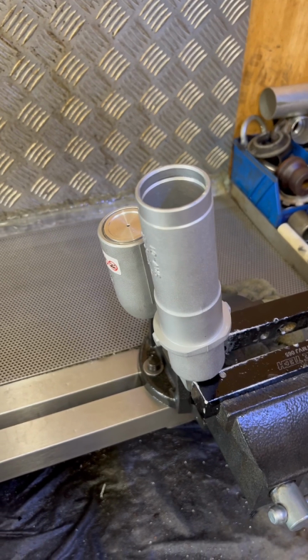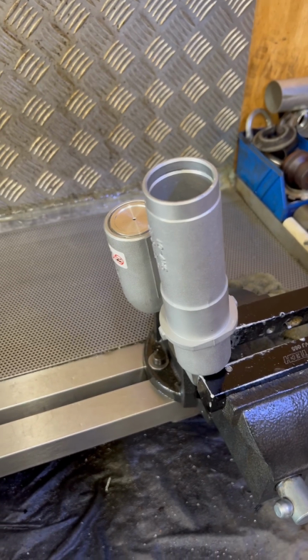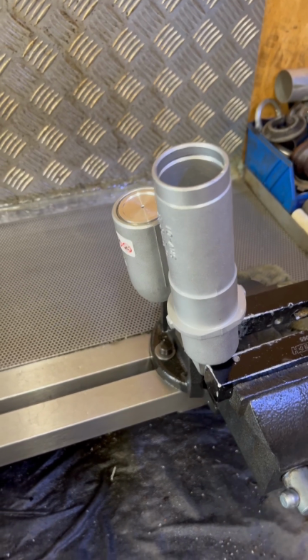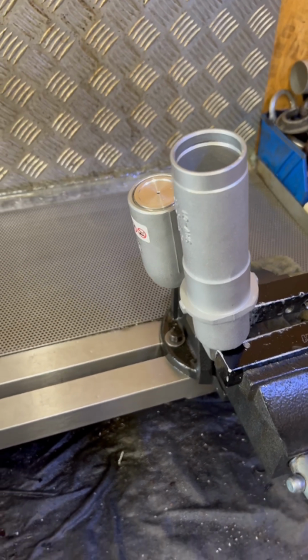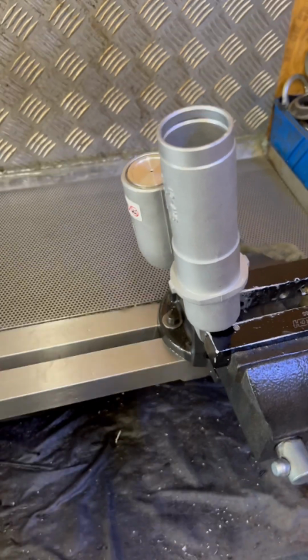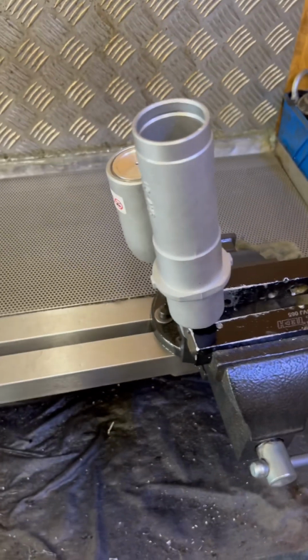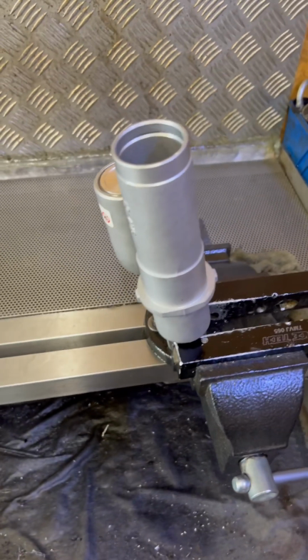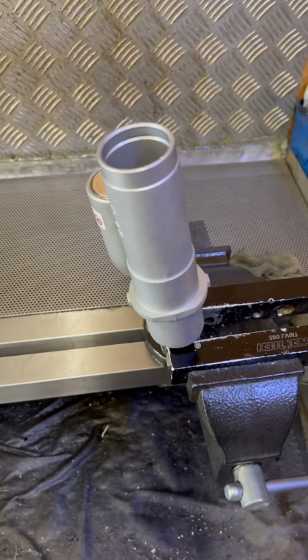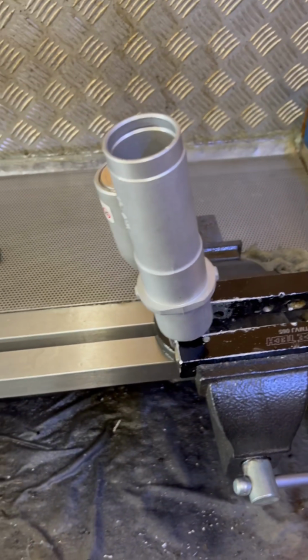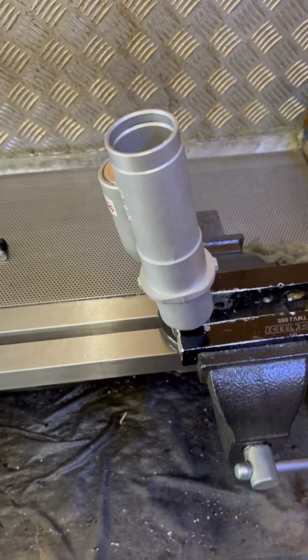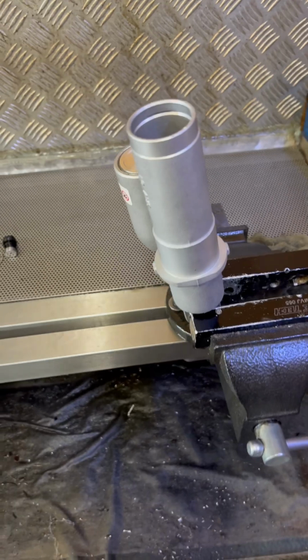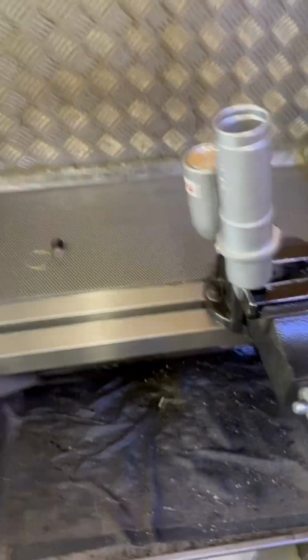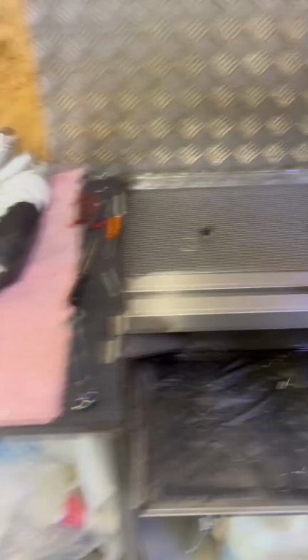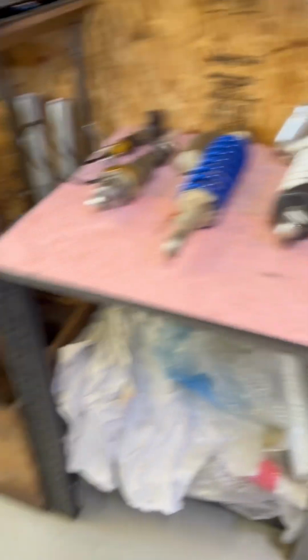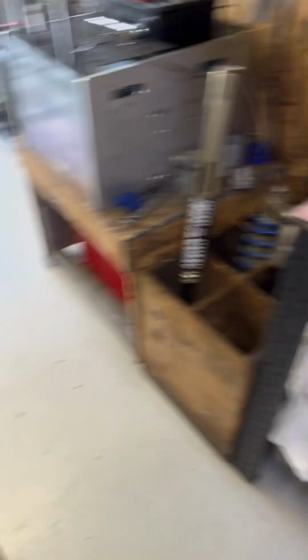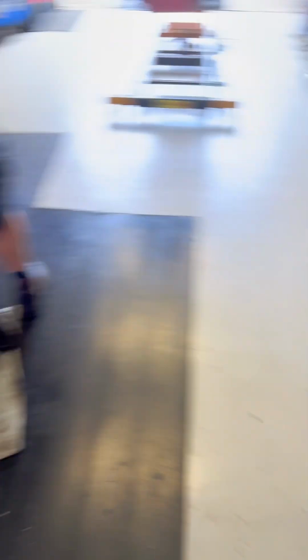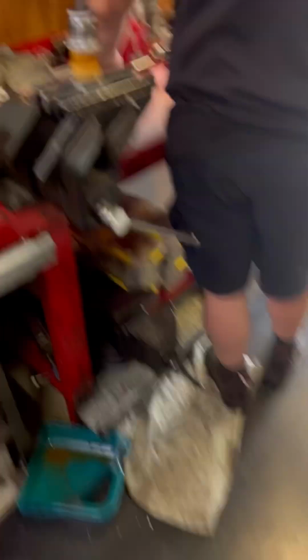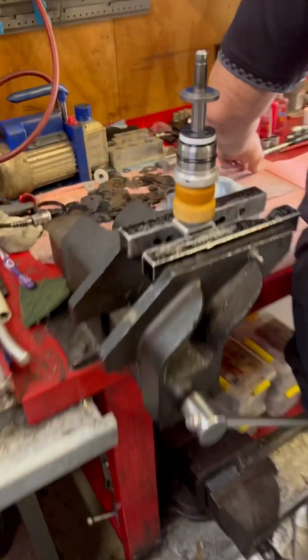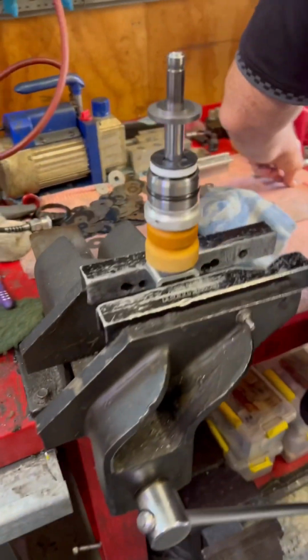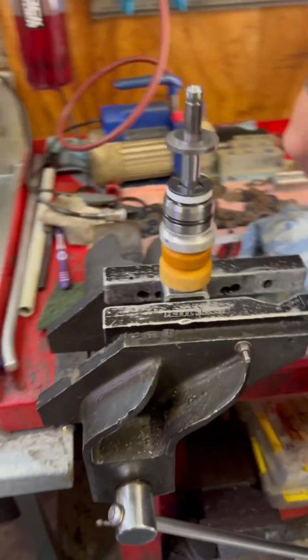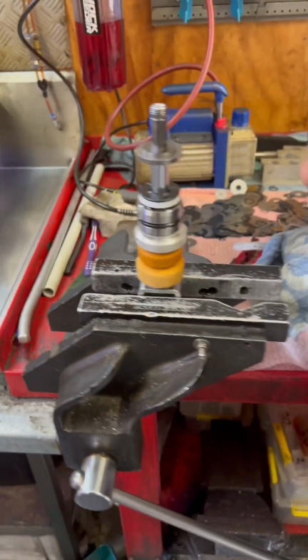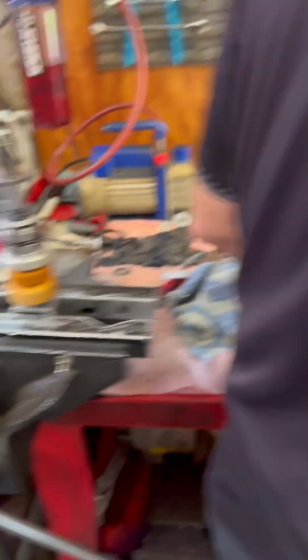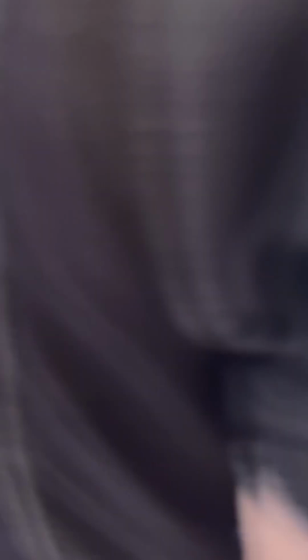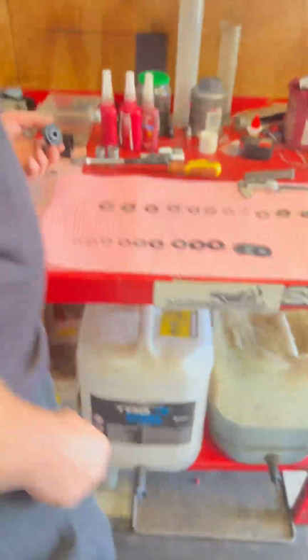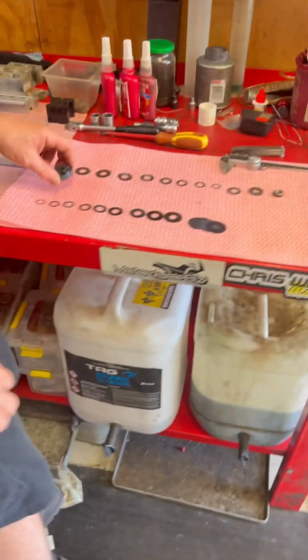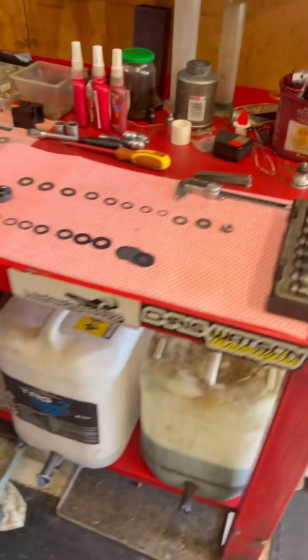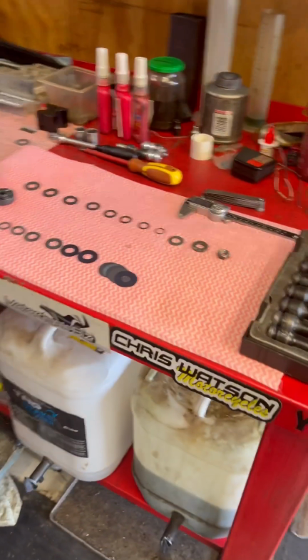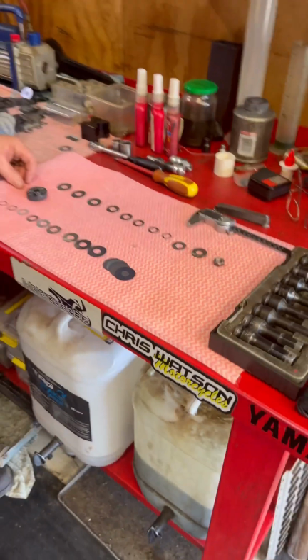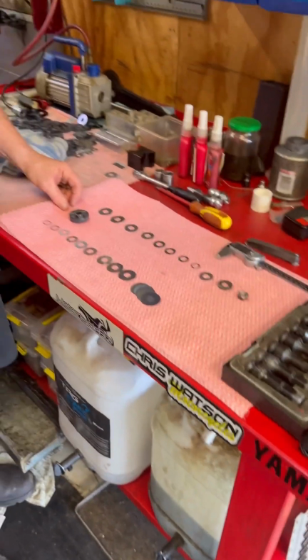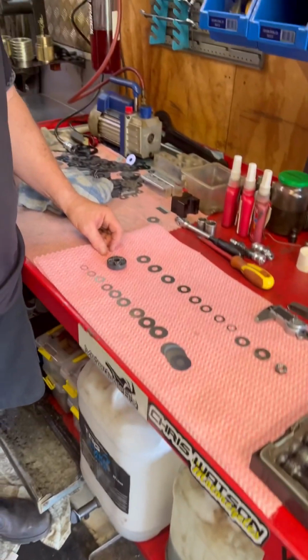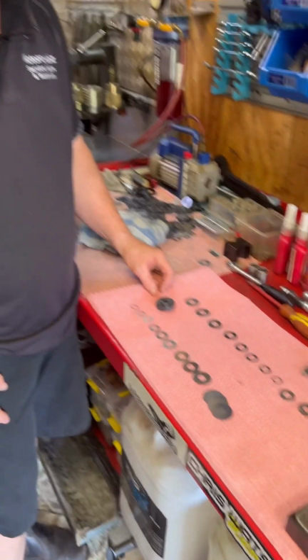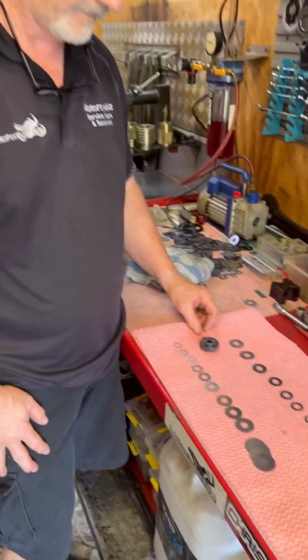Had a look at the dyno for the standard — he's pulled the guts of it apart. Here's the guts of the rear shock, and now we're going to talk about the magic that he works.